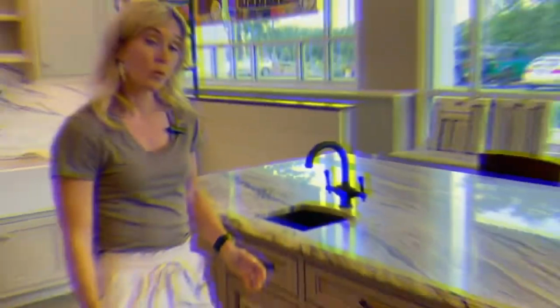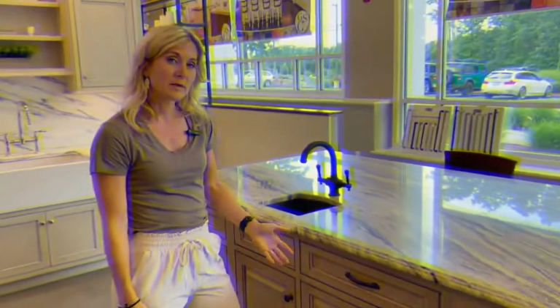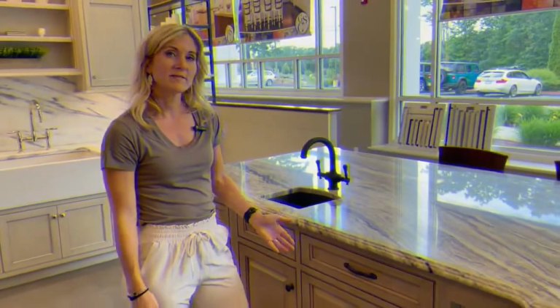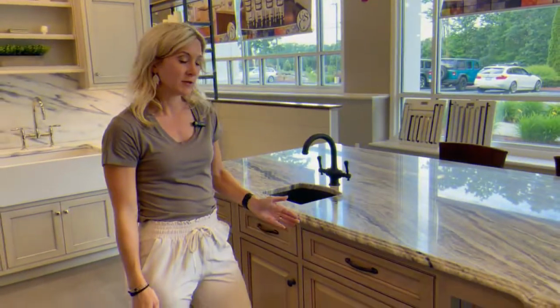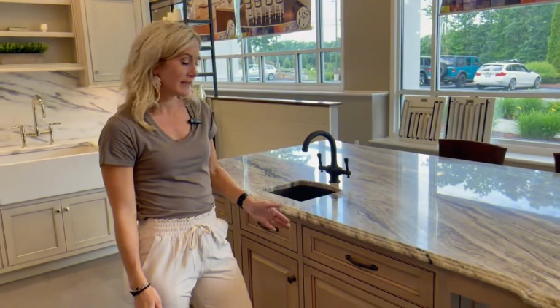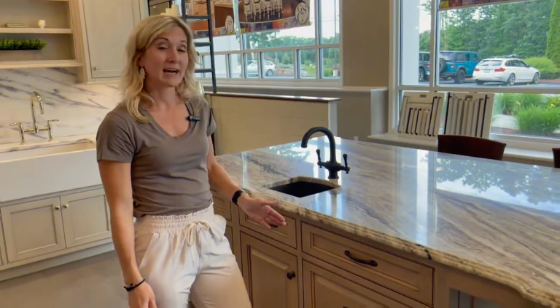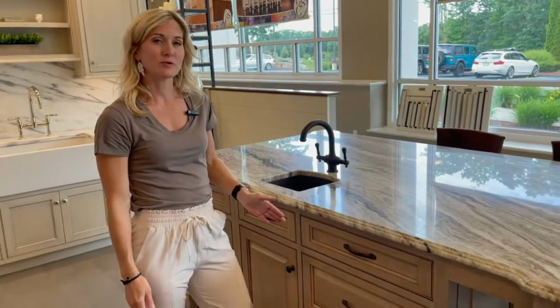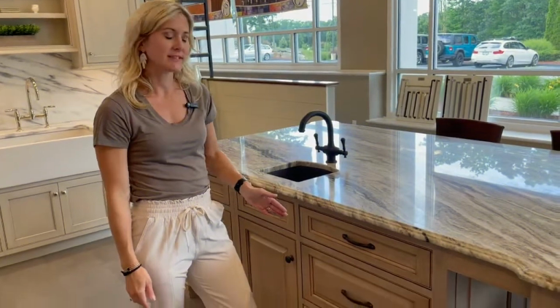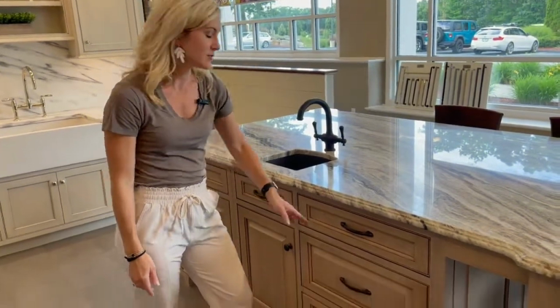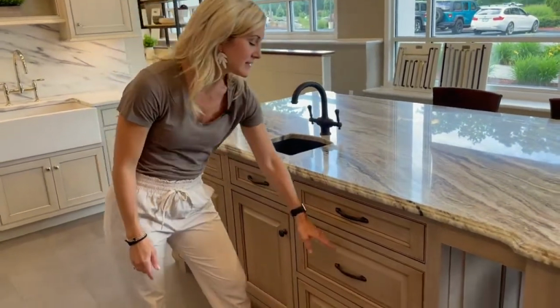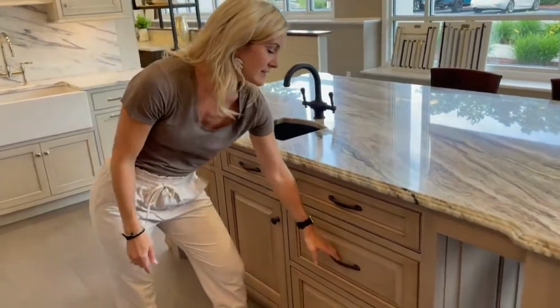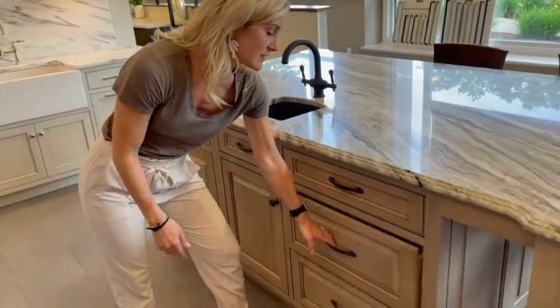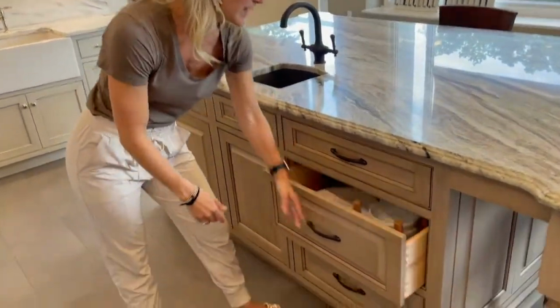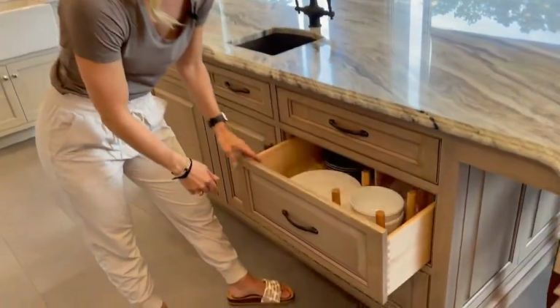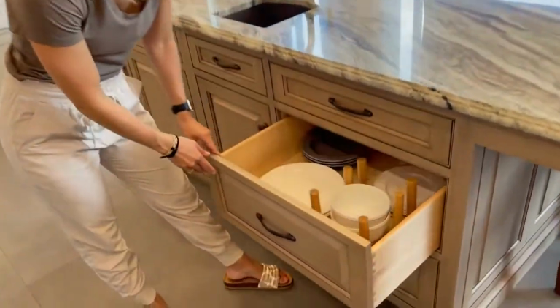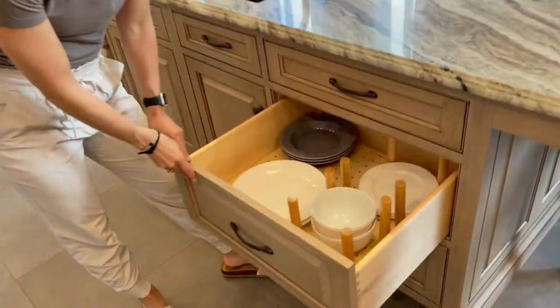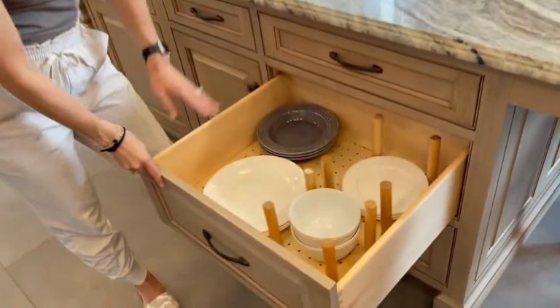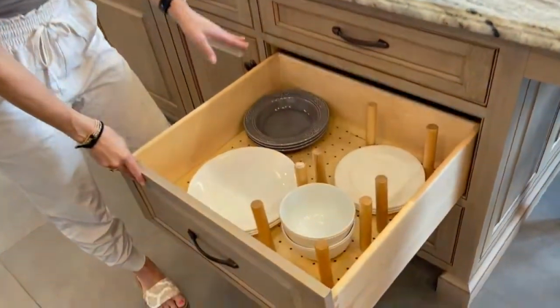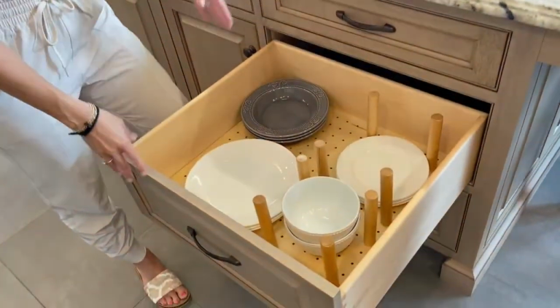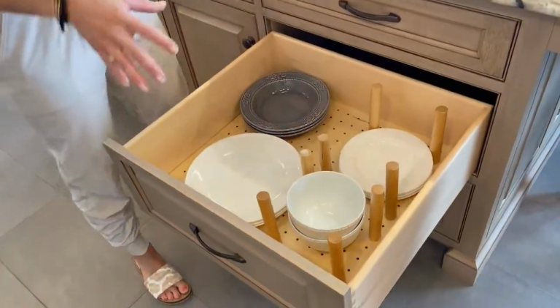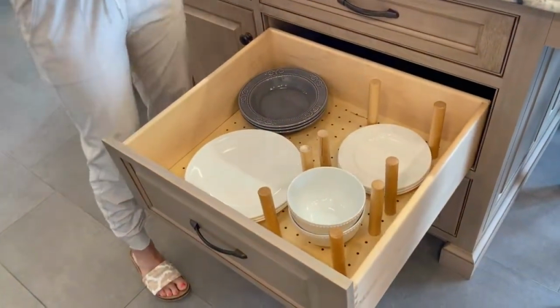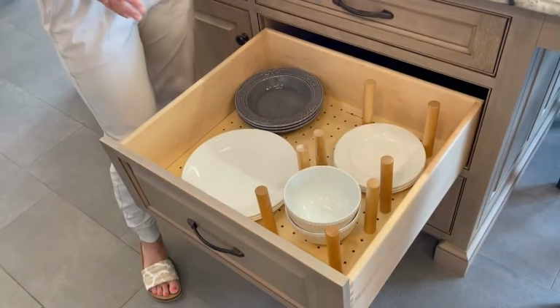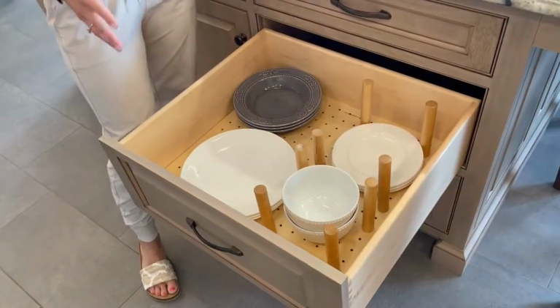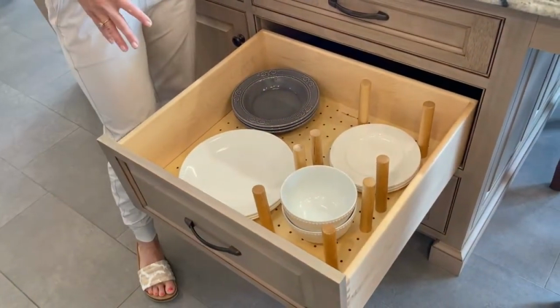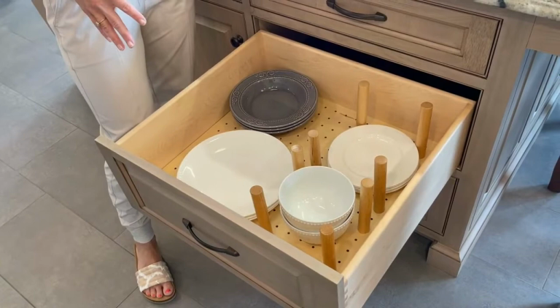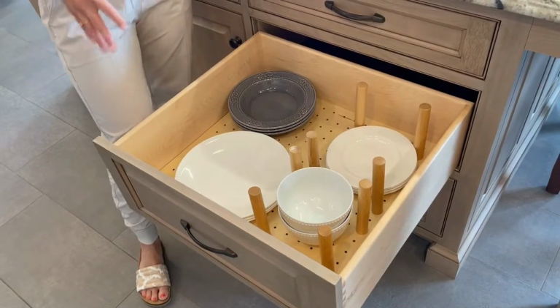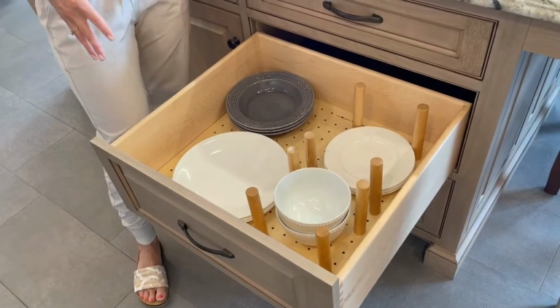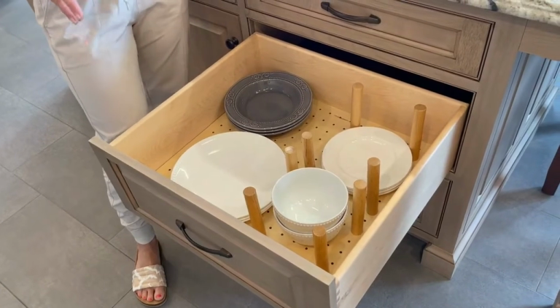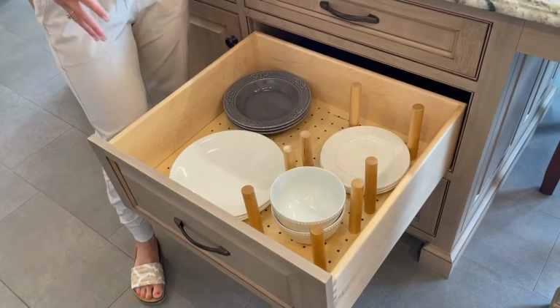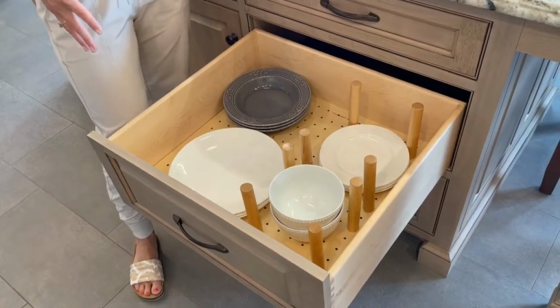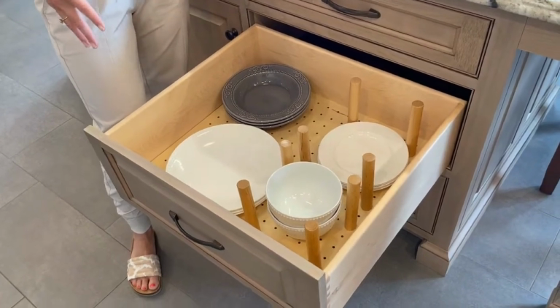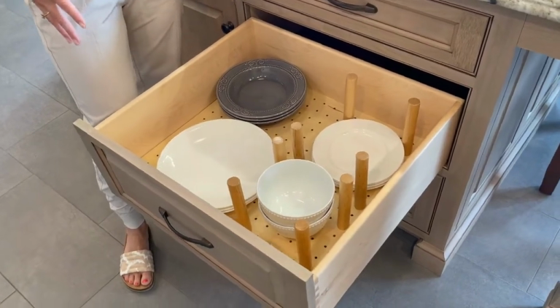One of my favorite in-cabinet drawer accessories is the dish peg drawer. This allows us to stack all of our plates and bowls very neatly into one area.